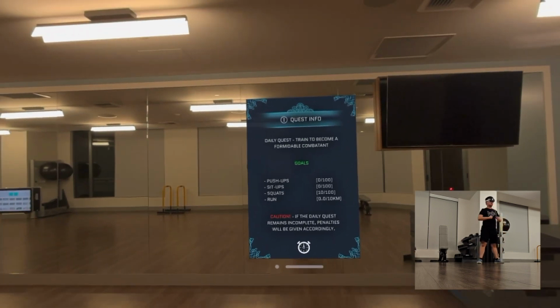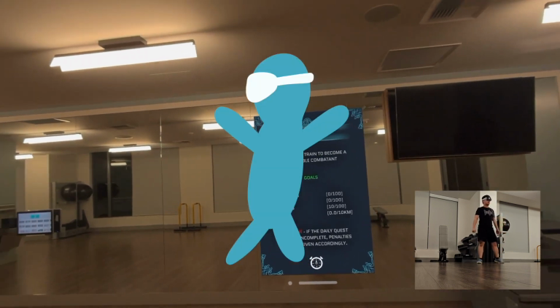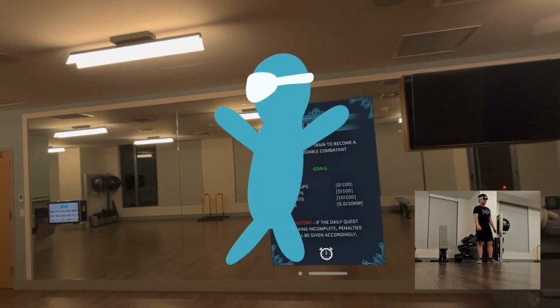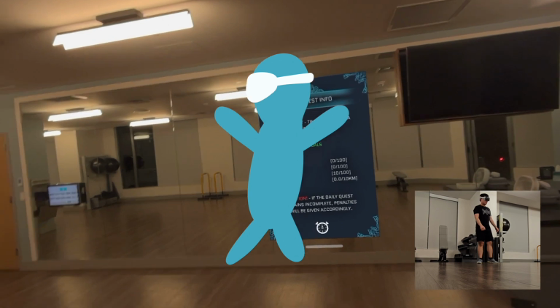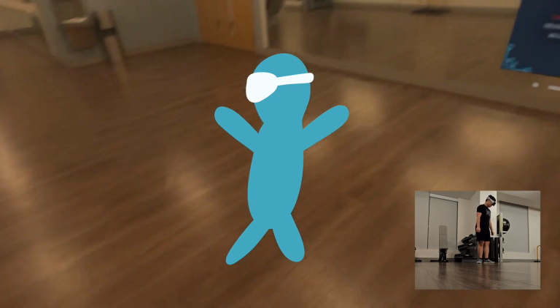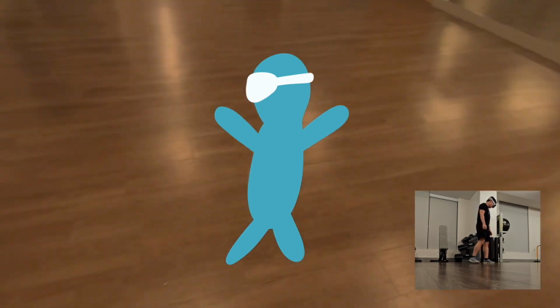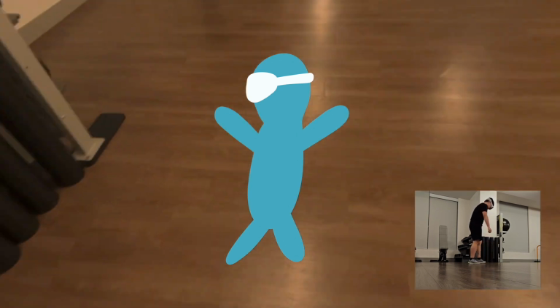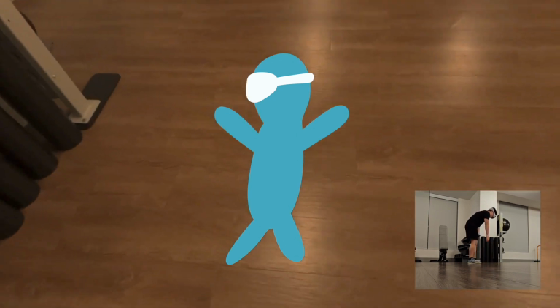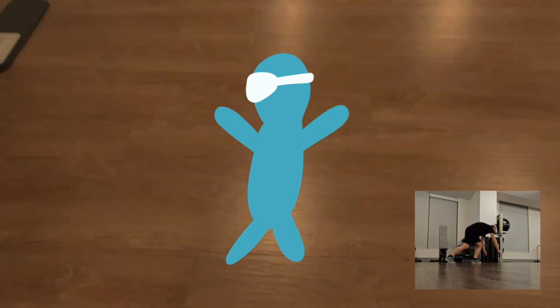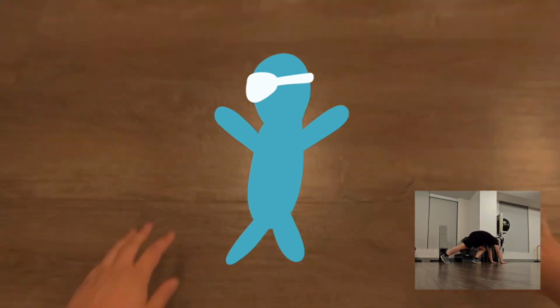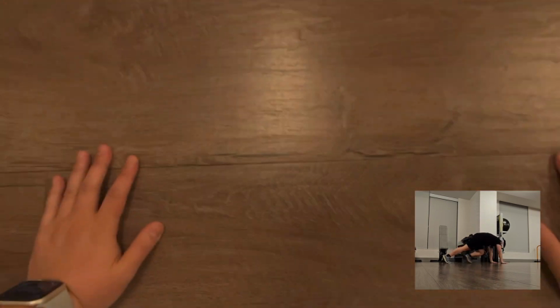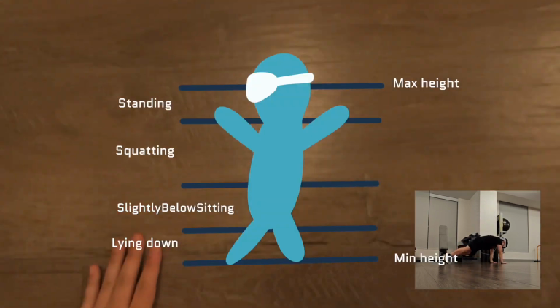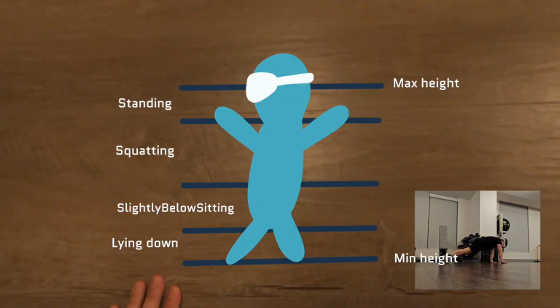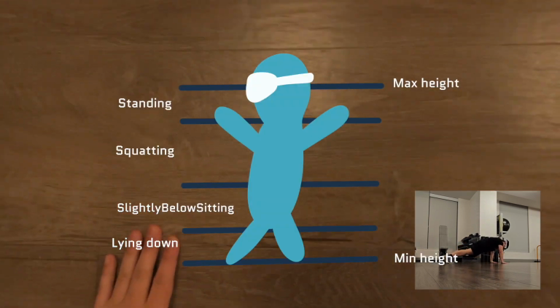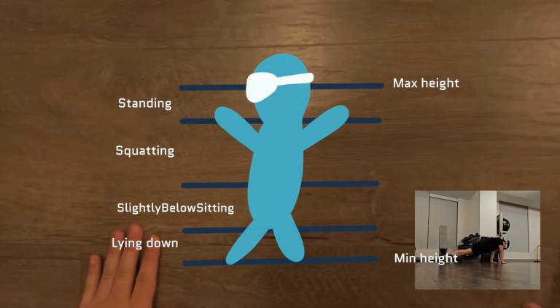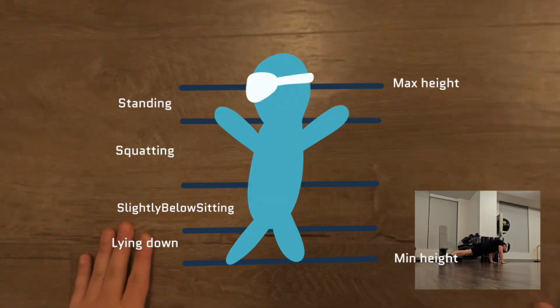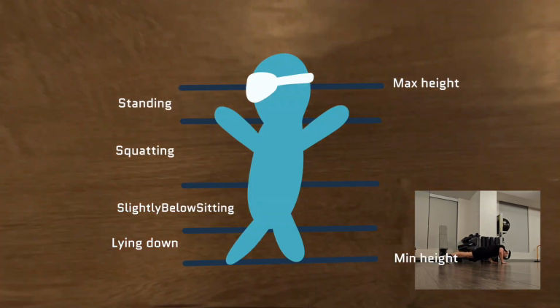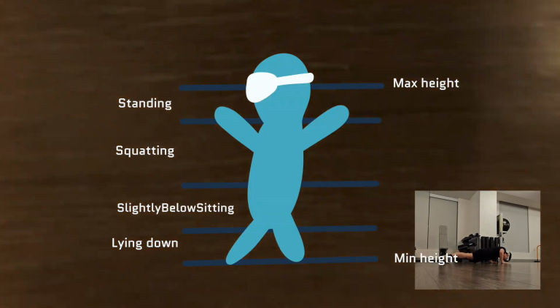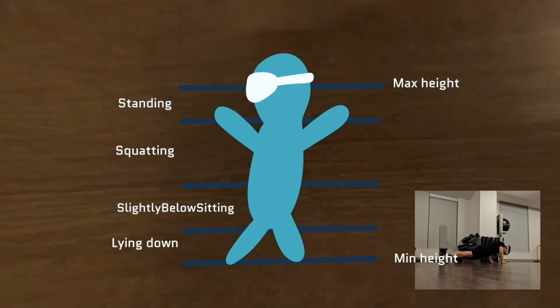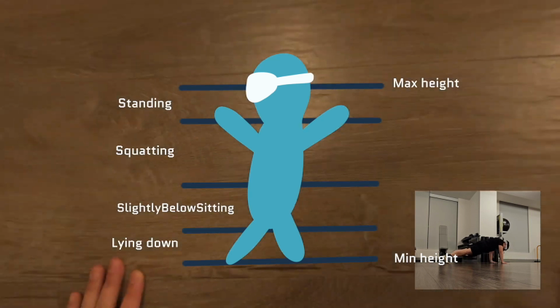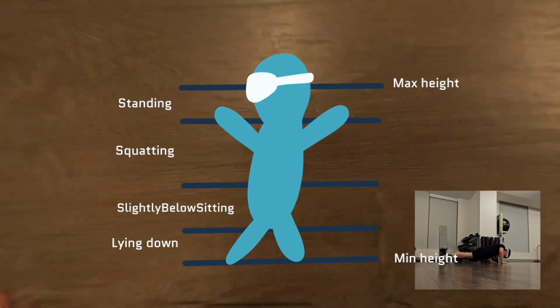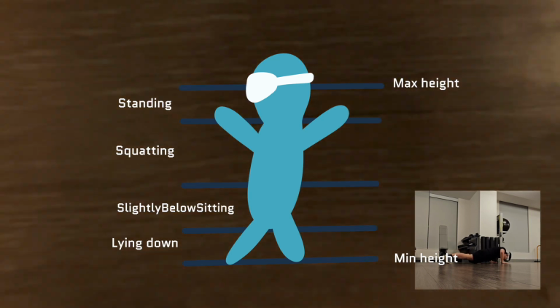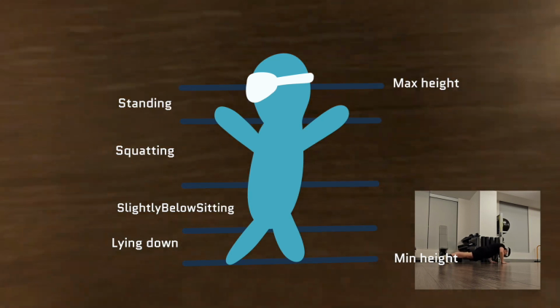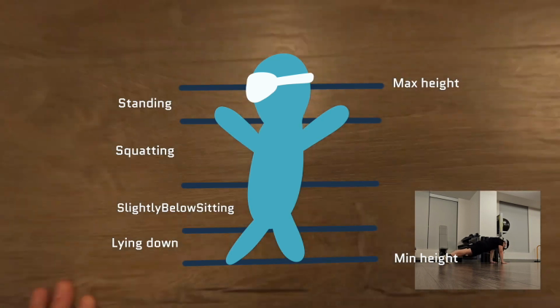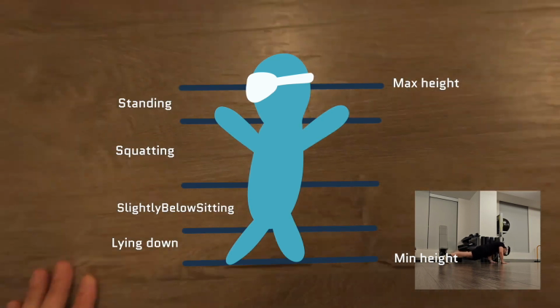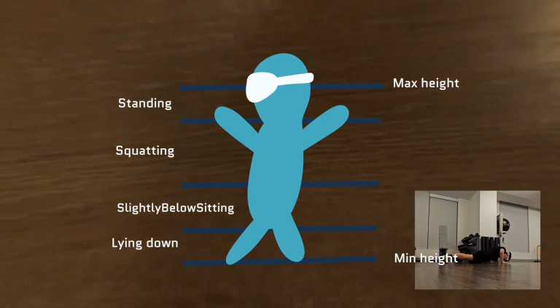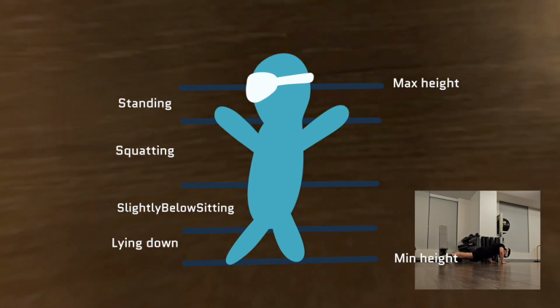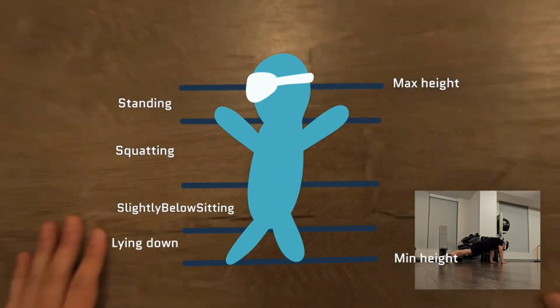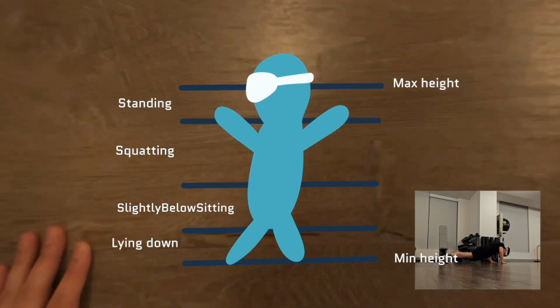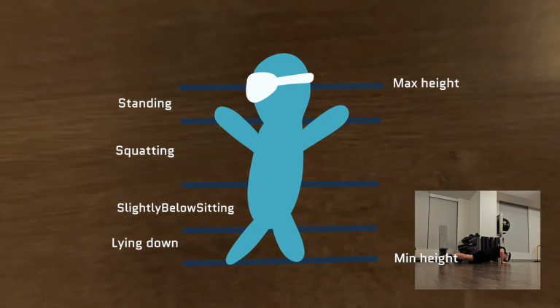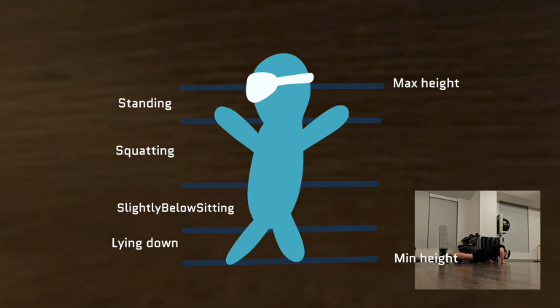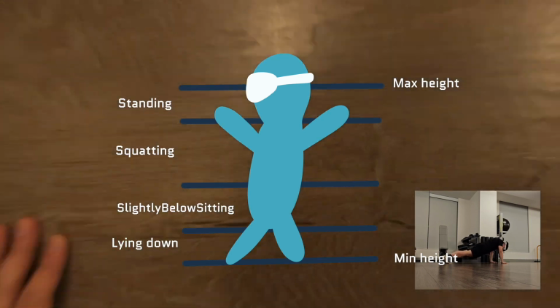We can get the device position in the world and use that to get the presence pose. On my Squidward fan art, you can see the min and max detected height of the device. I used the transition between the poses to detect an exercise being done.